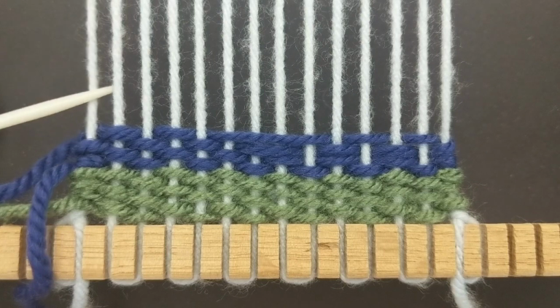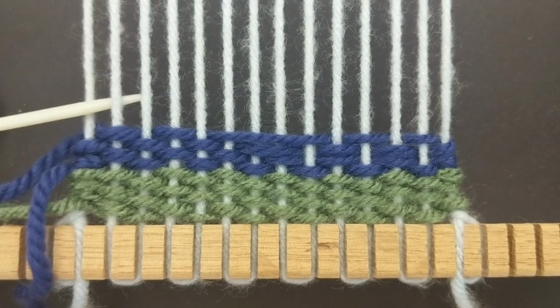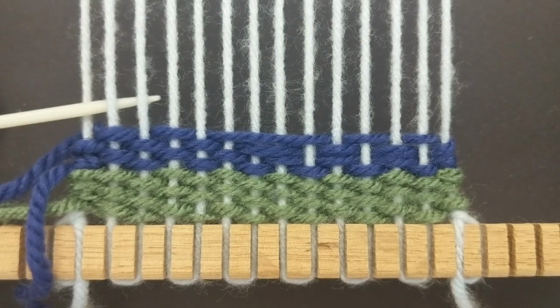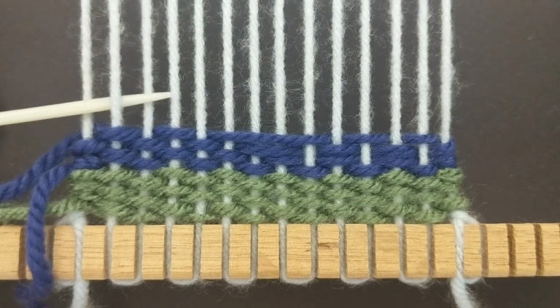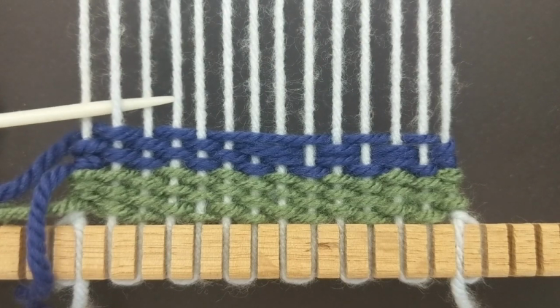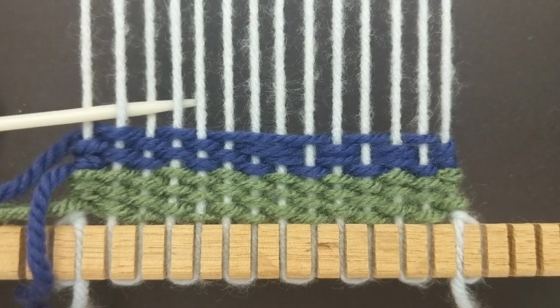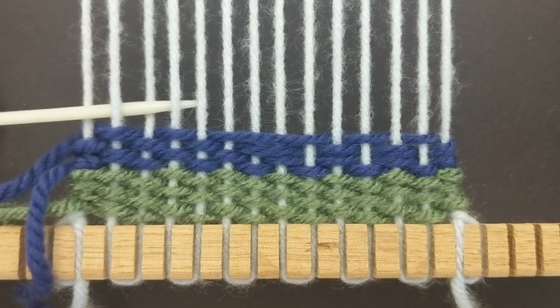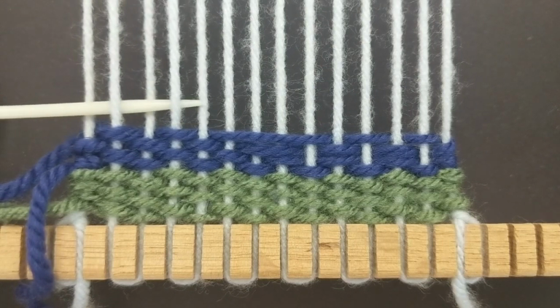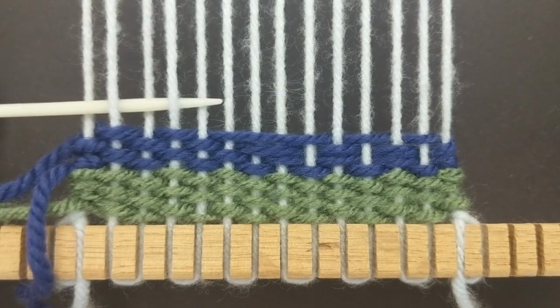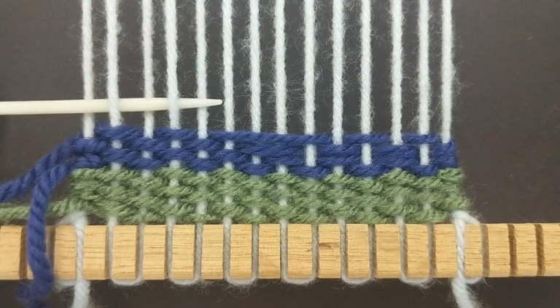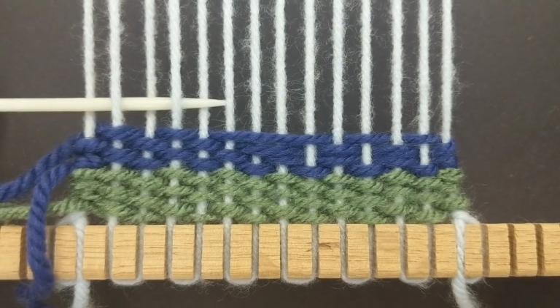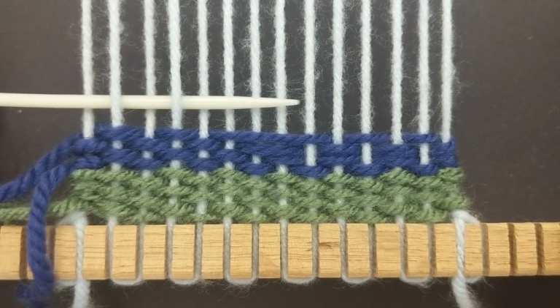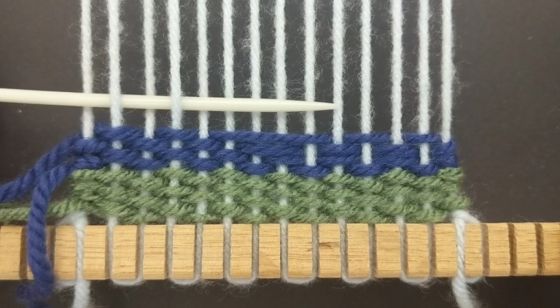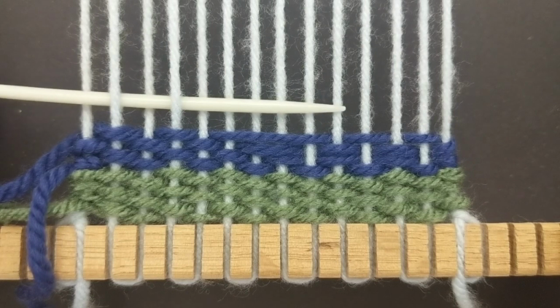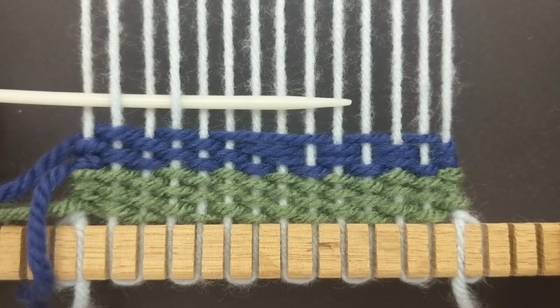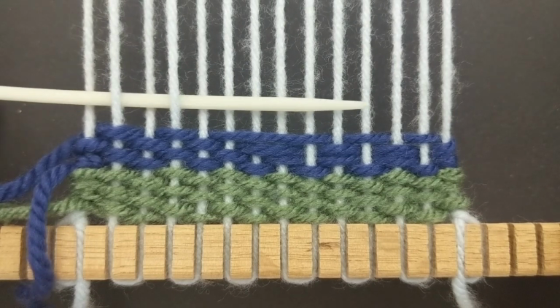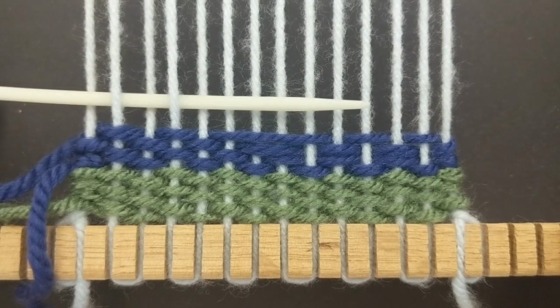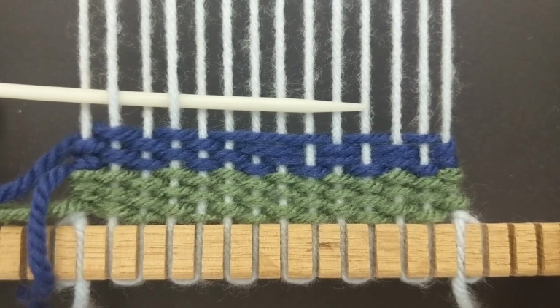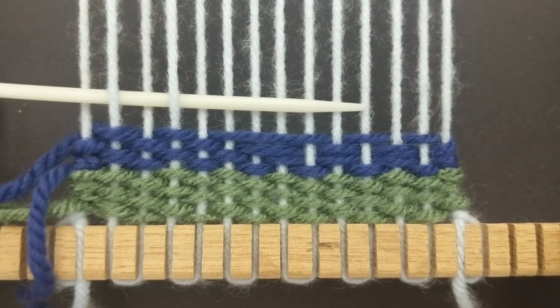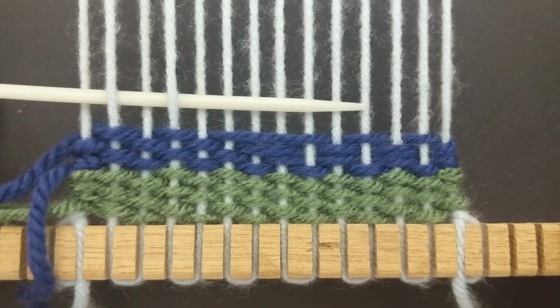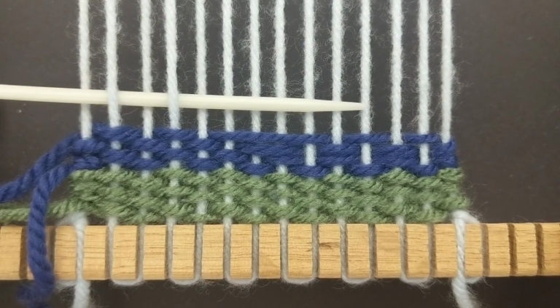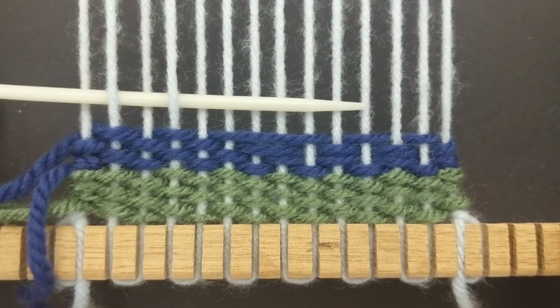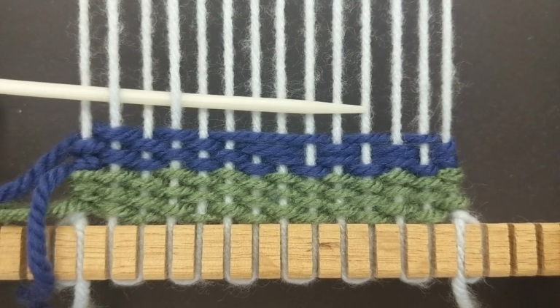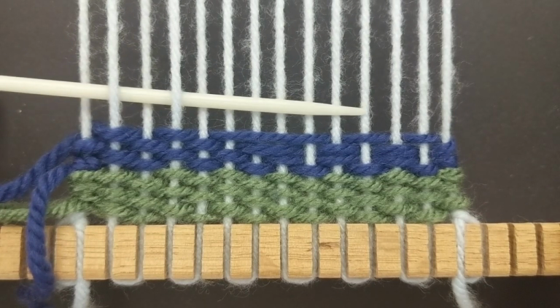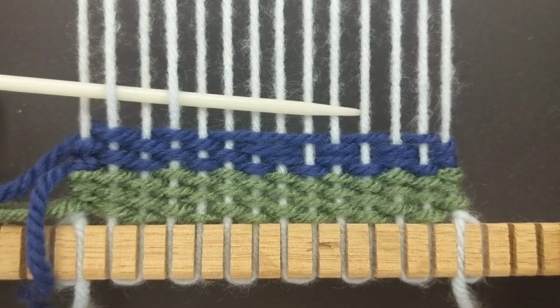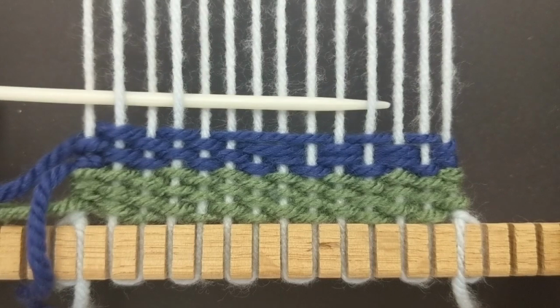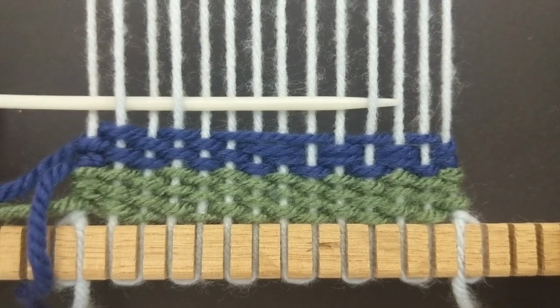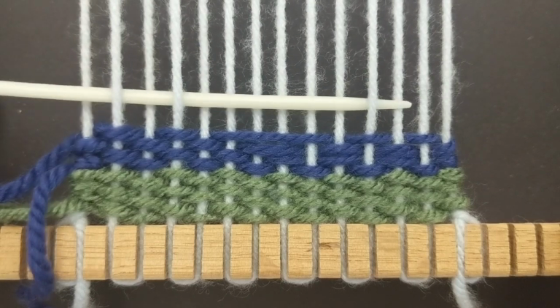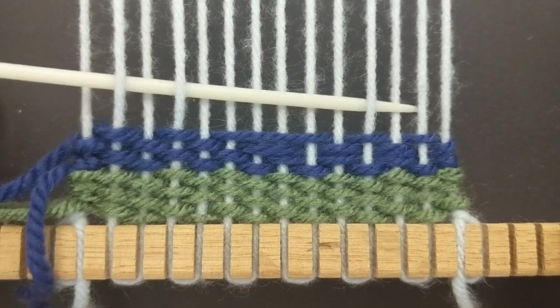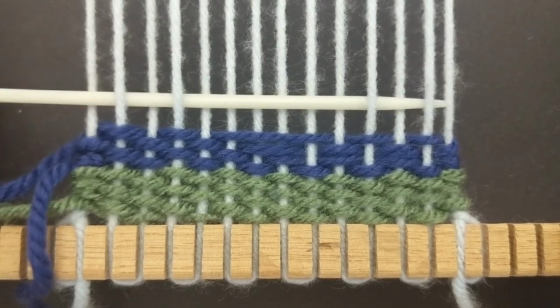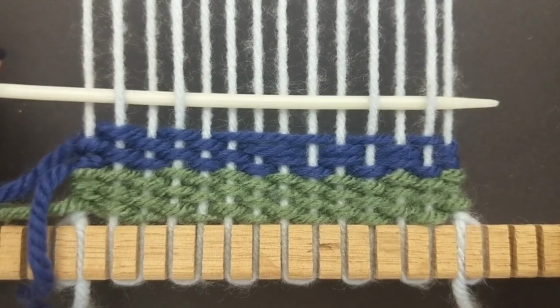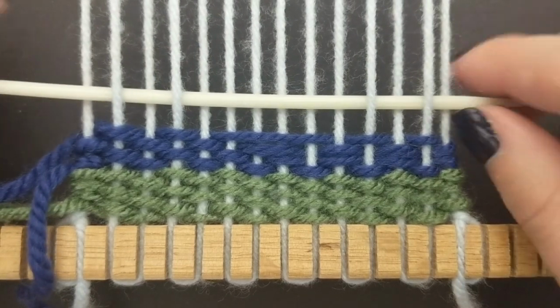Now I'm going to do the same thing, but this time I'm going to go over the six strings in the middle. You can go over as many as twelve strings in the middle if you would like, but I'm going to stop at six.